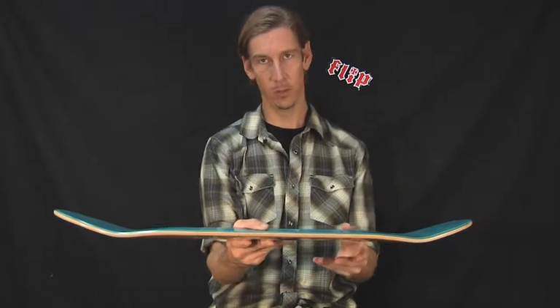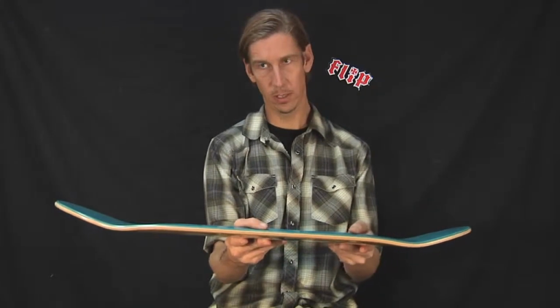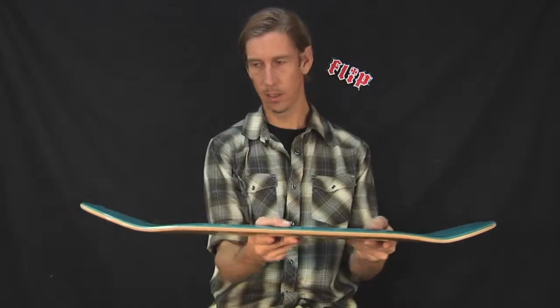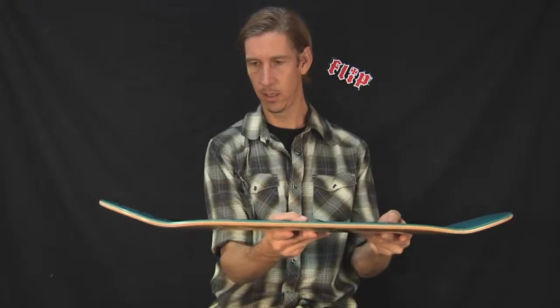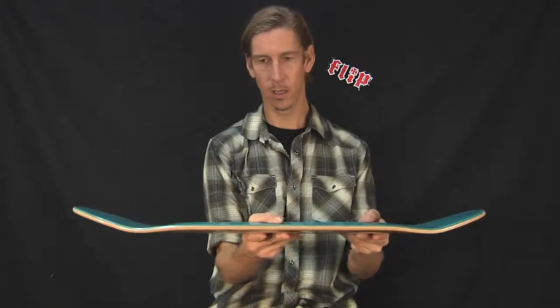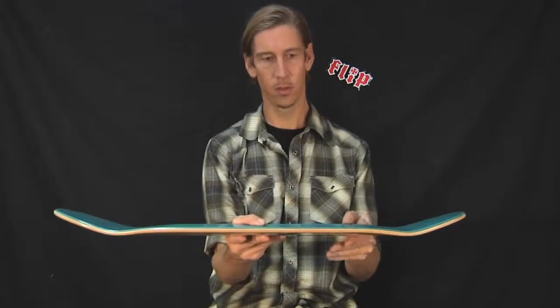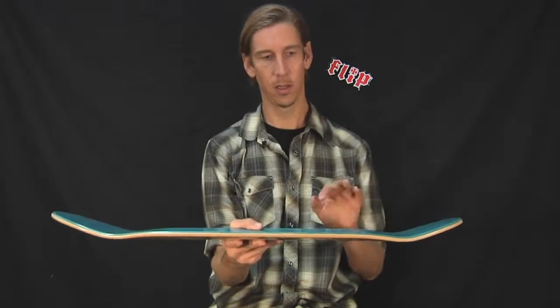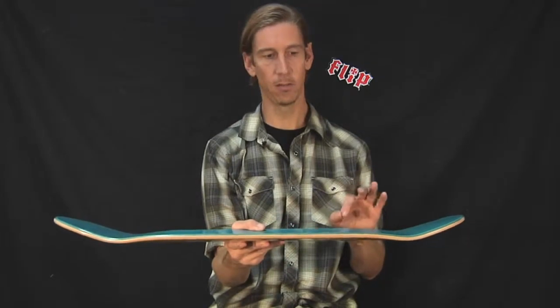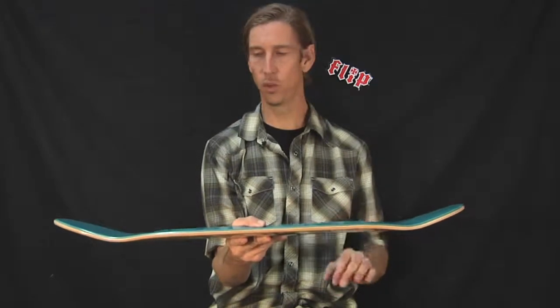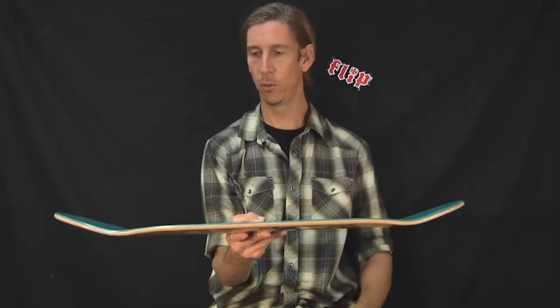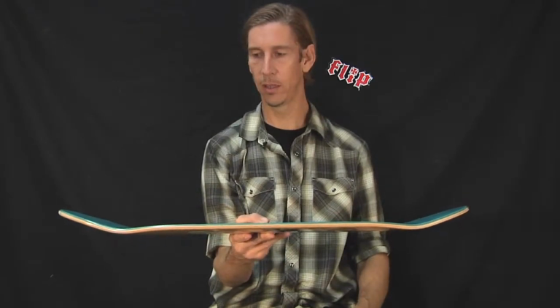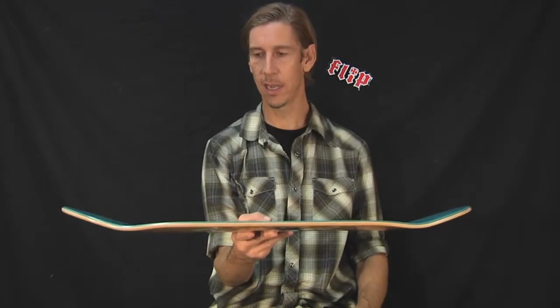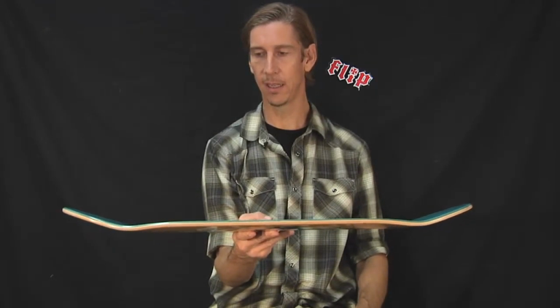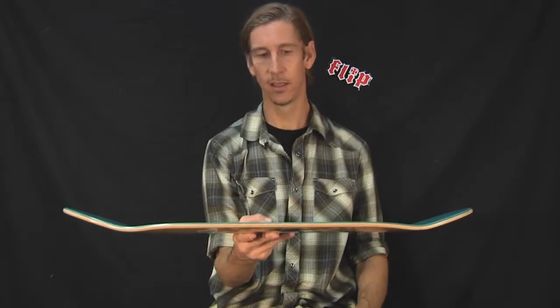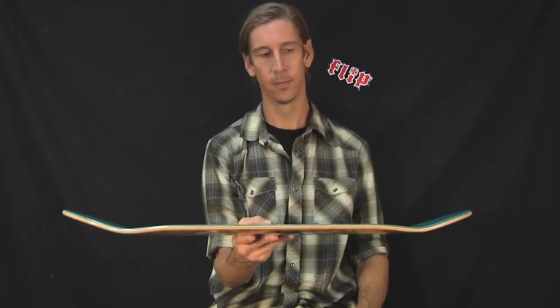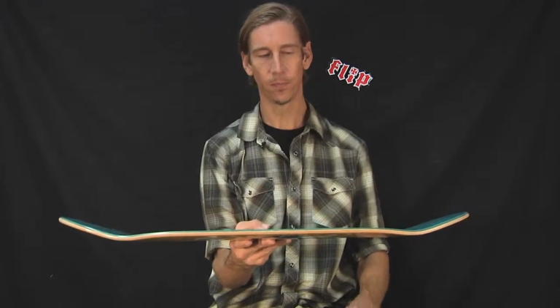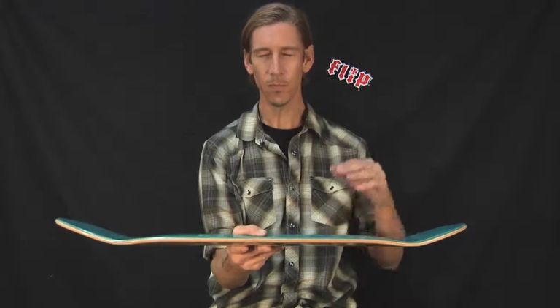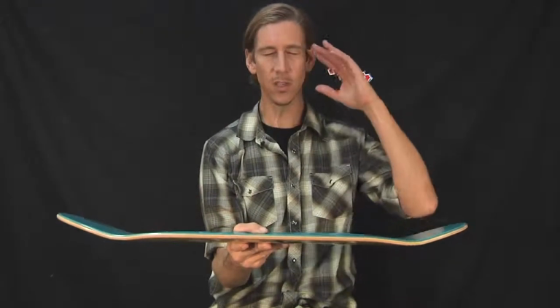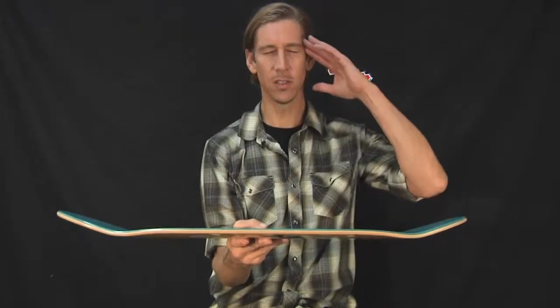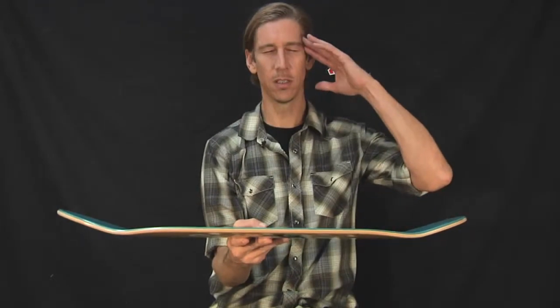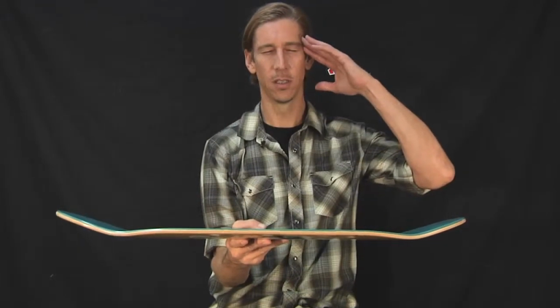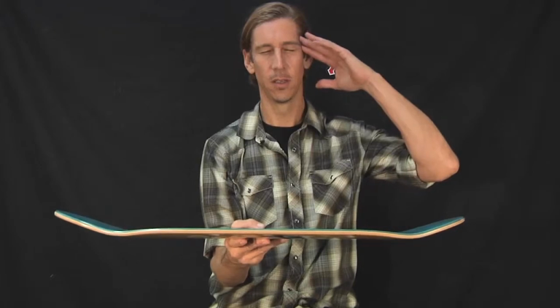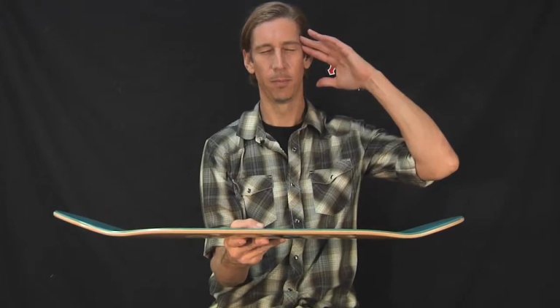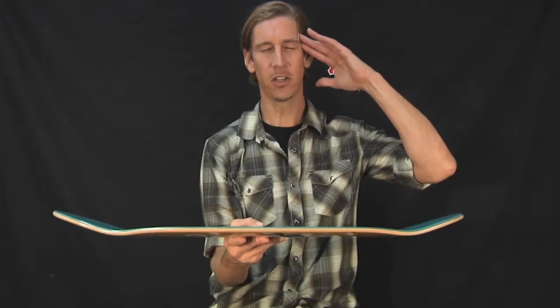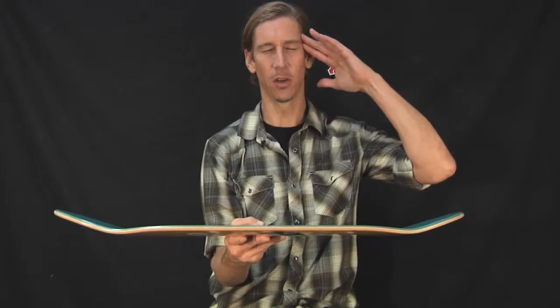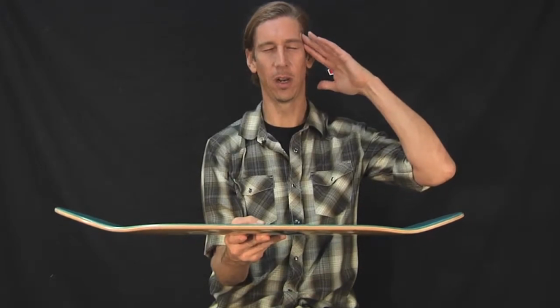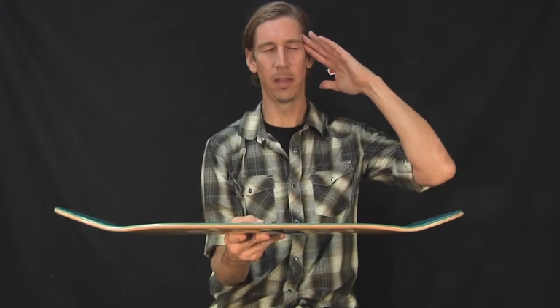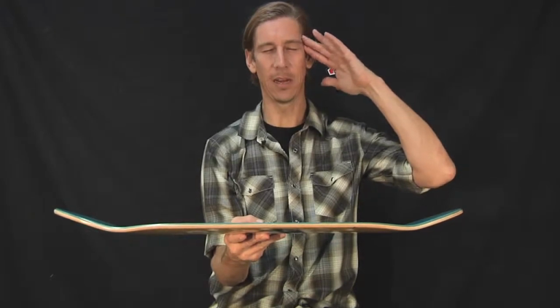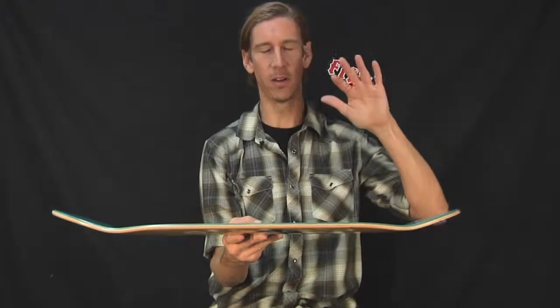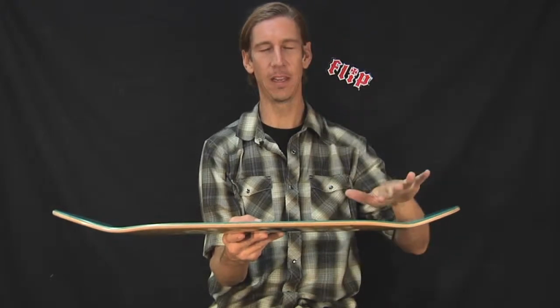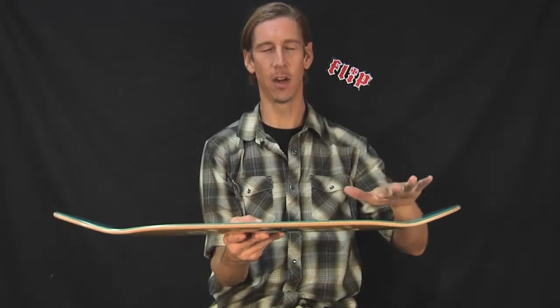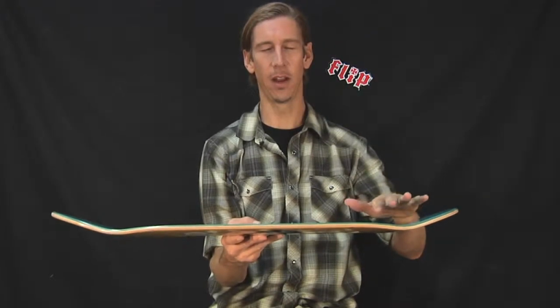Hopefully you get a good visual of what it looks like and just picture what it will be like when your feet are on there.